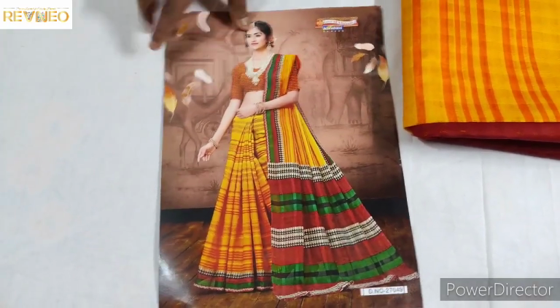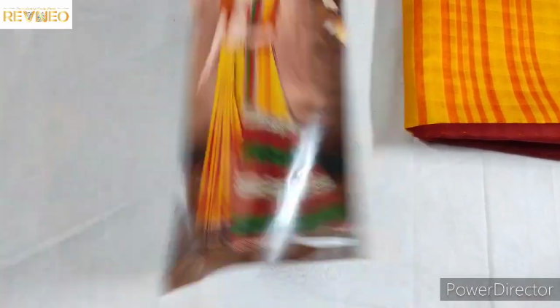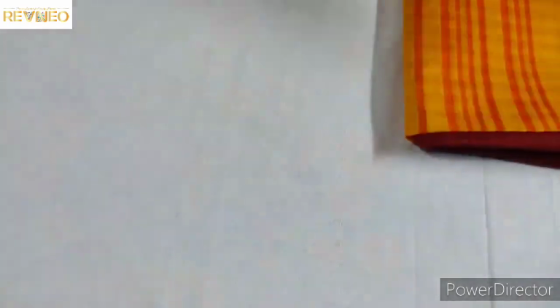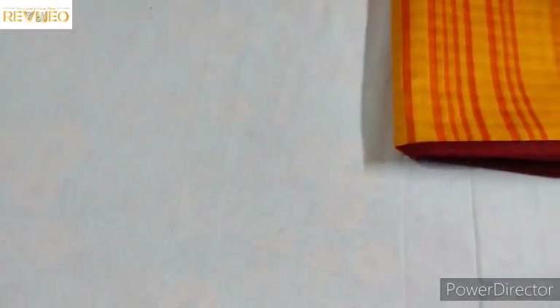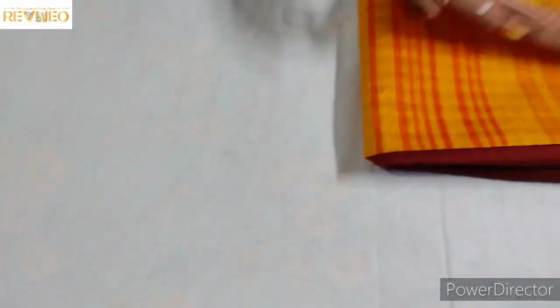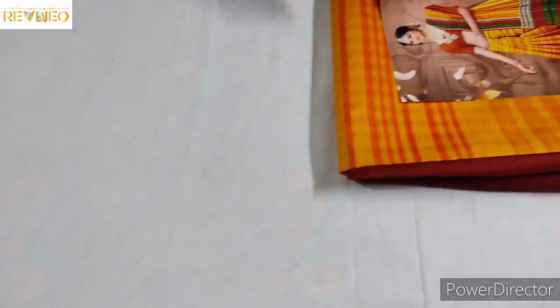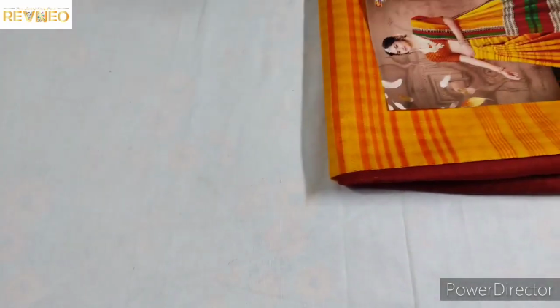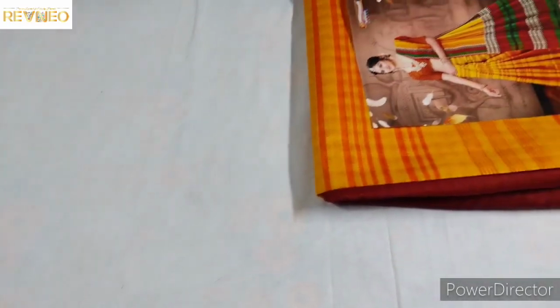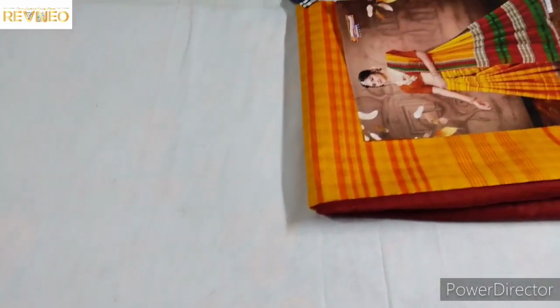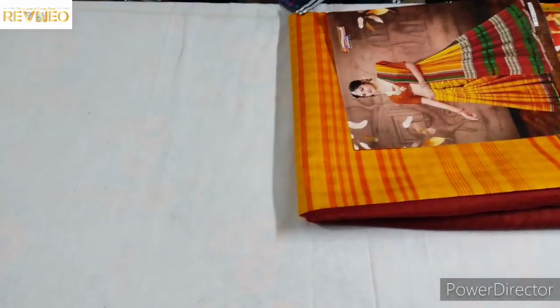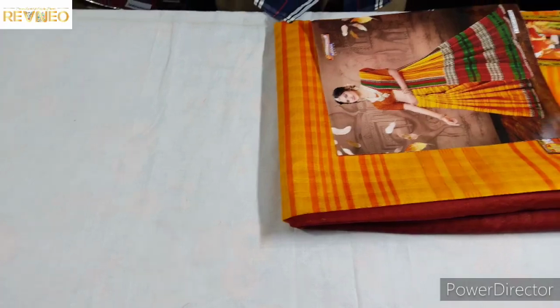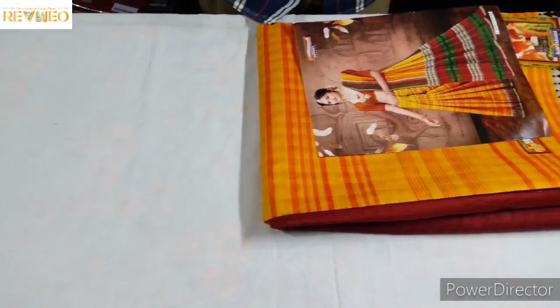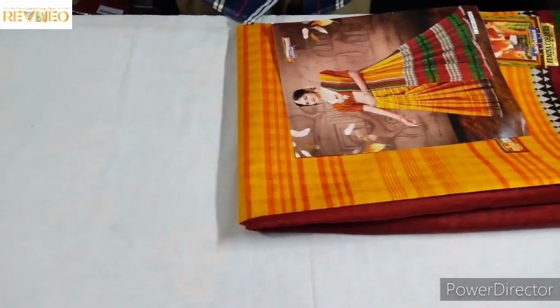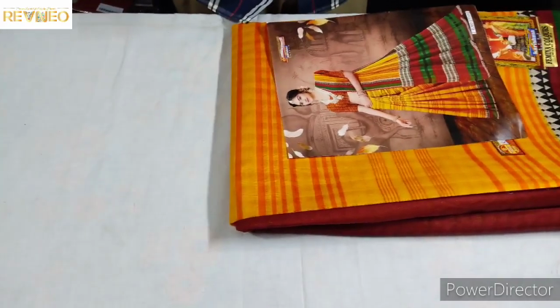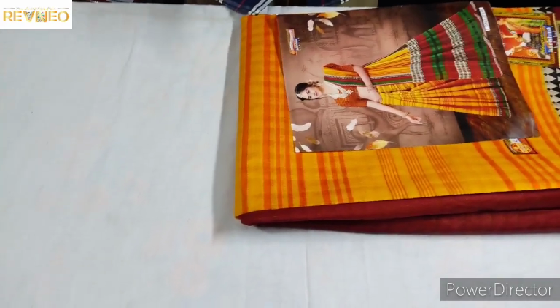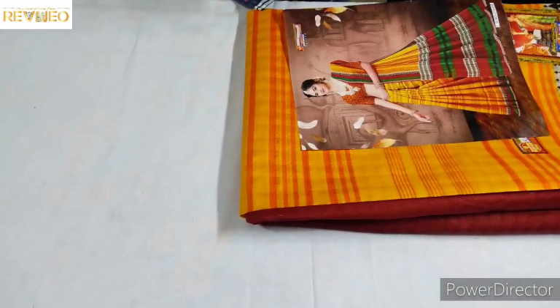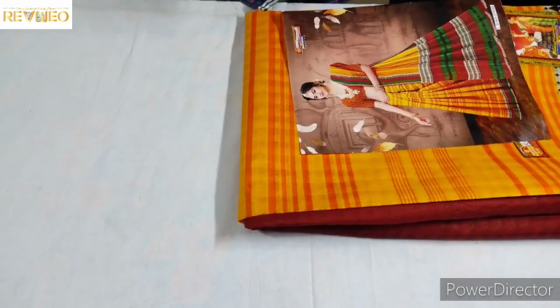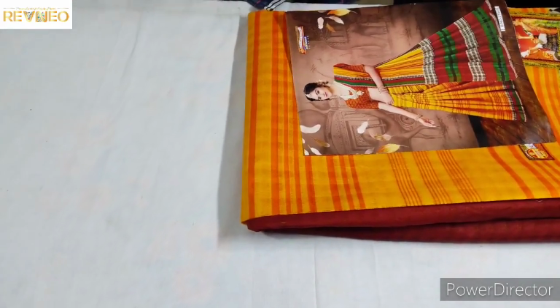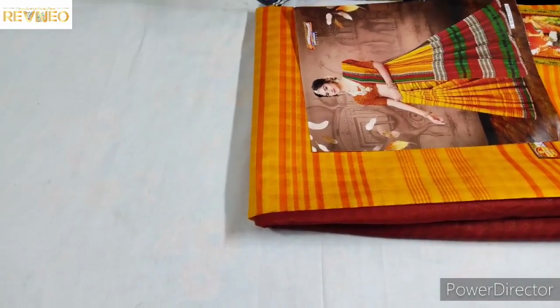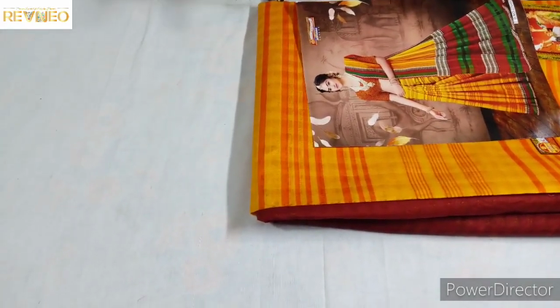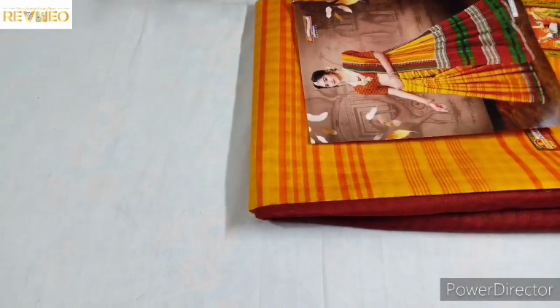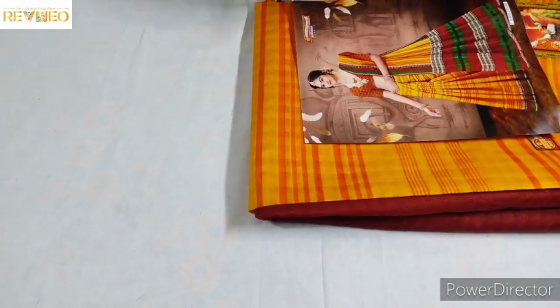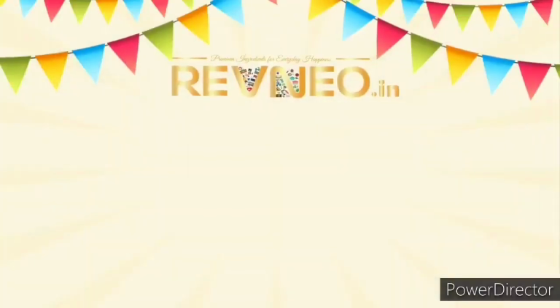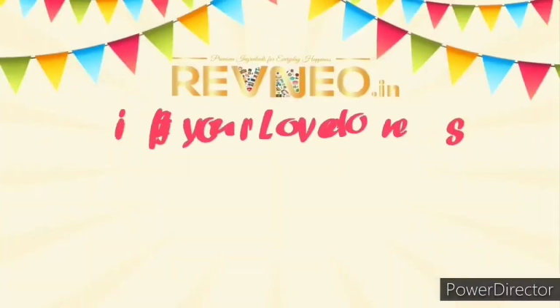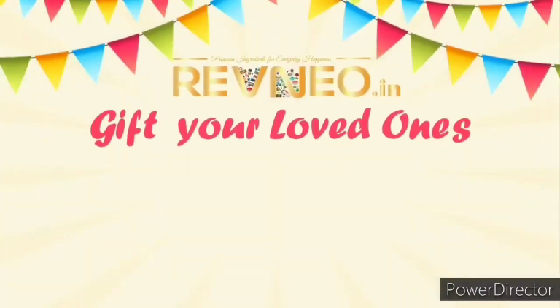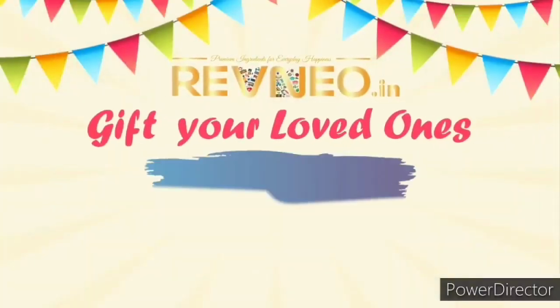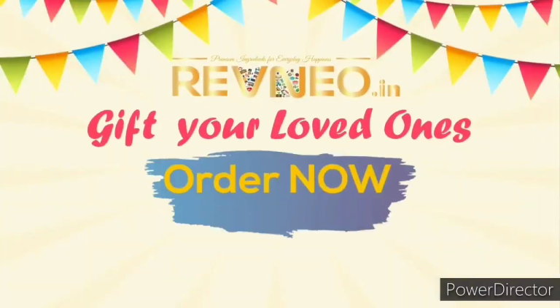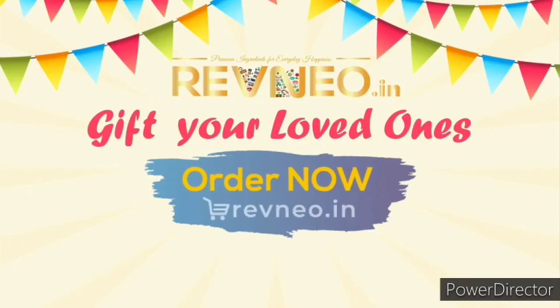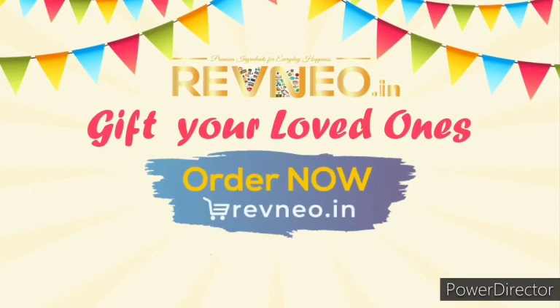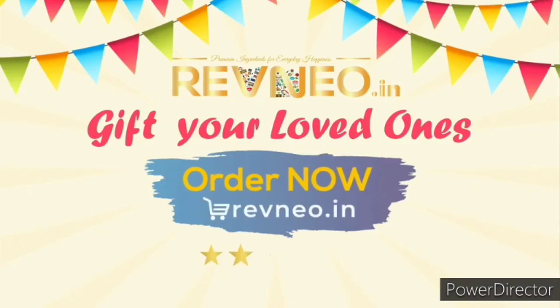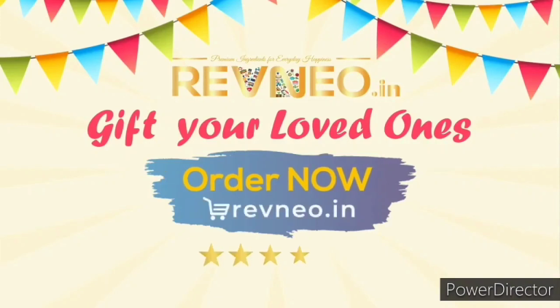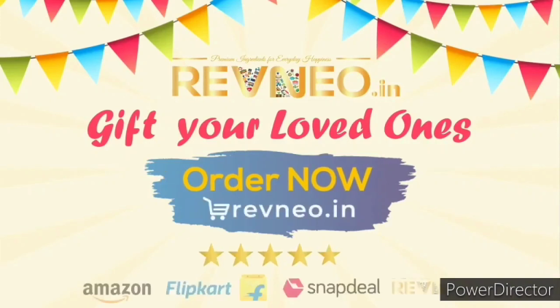Now give it a like, share and comment. I'm going to put our video here. Now we are going to place the top. Thank you.